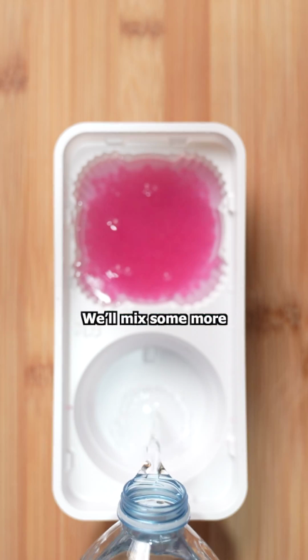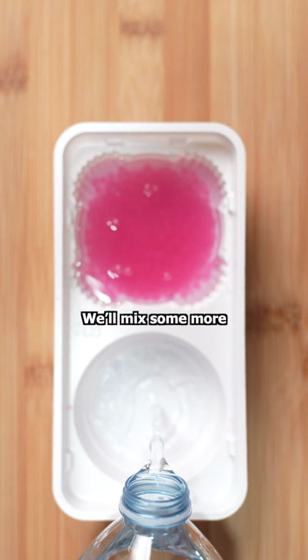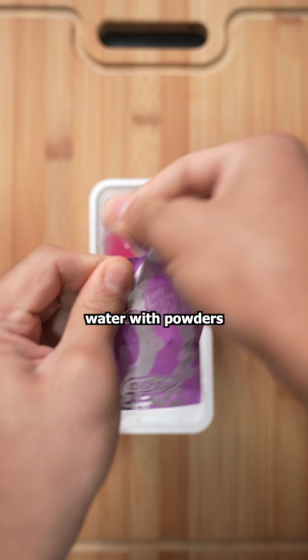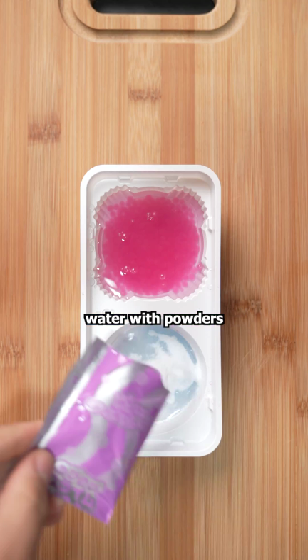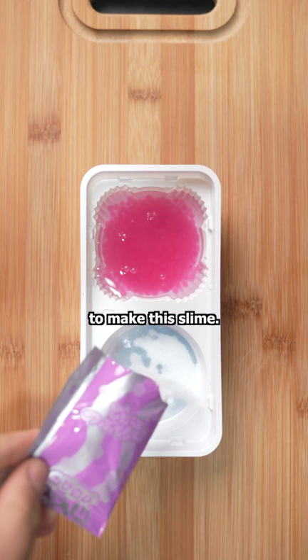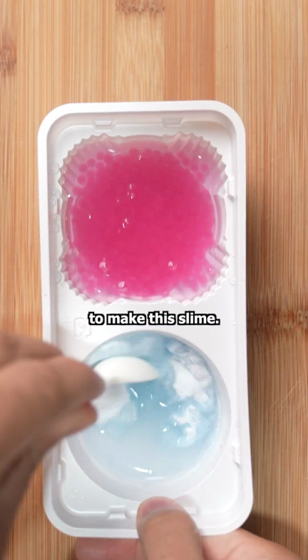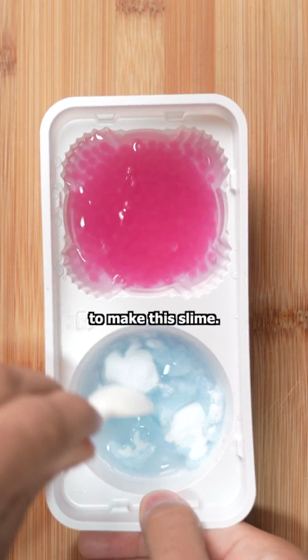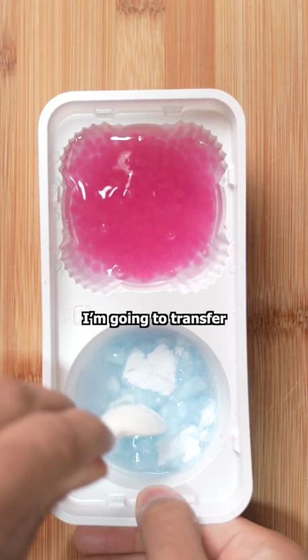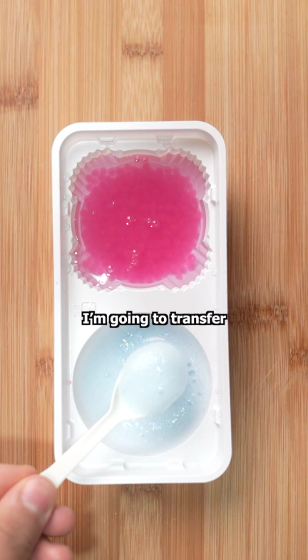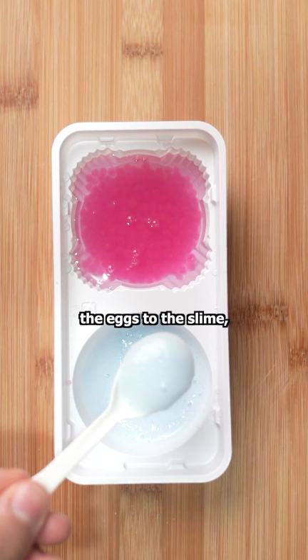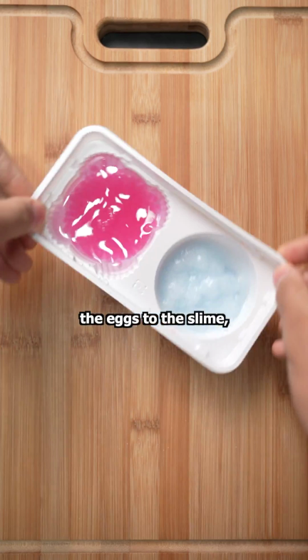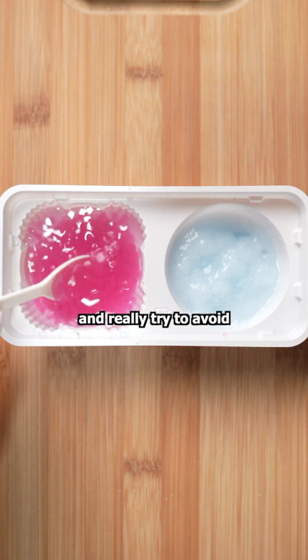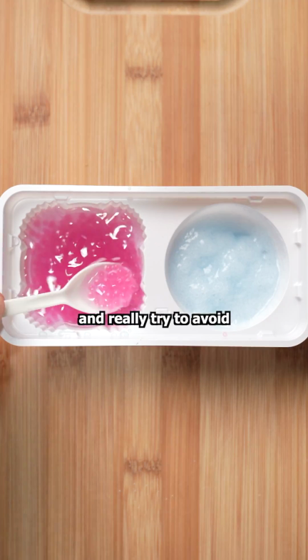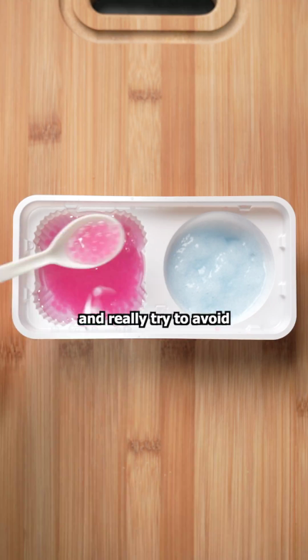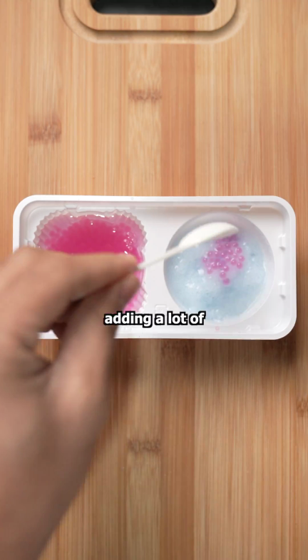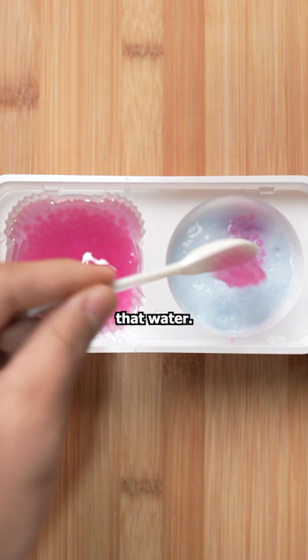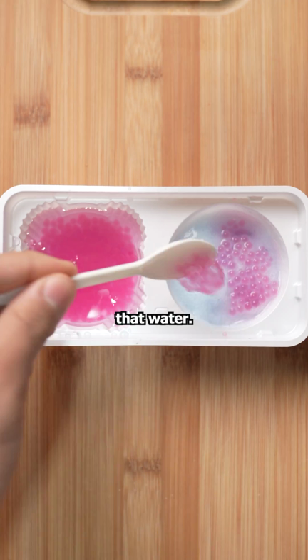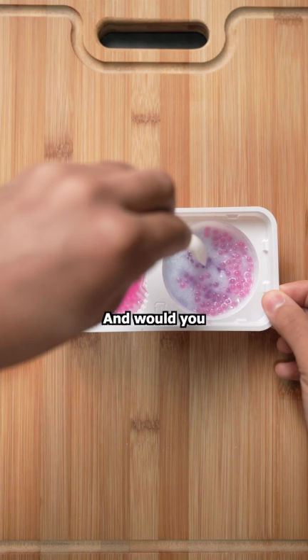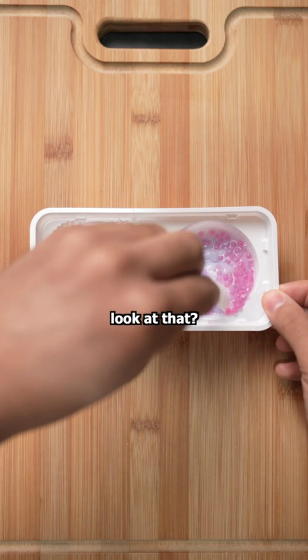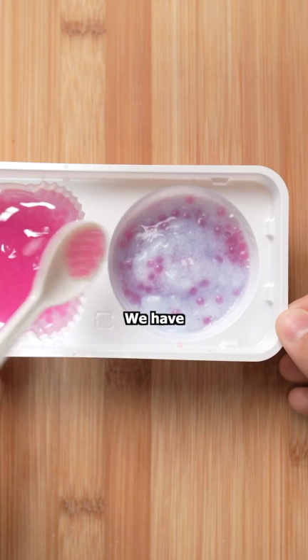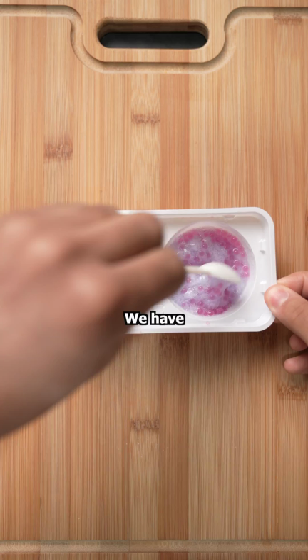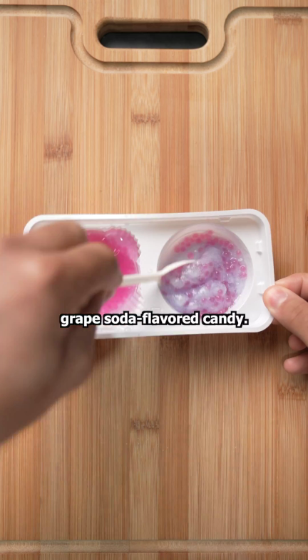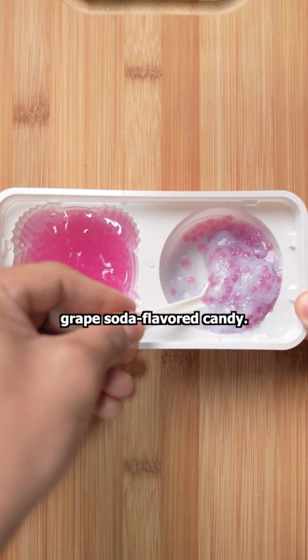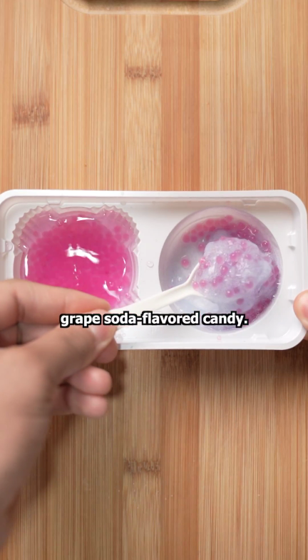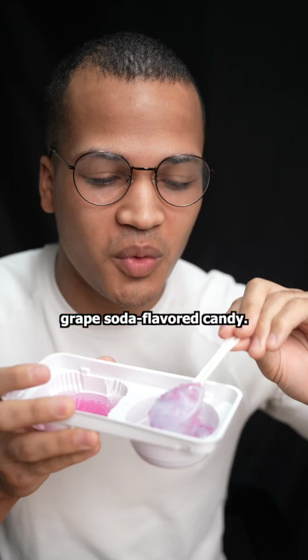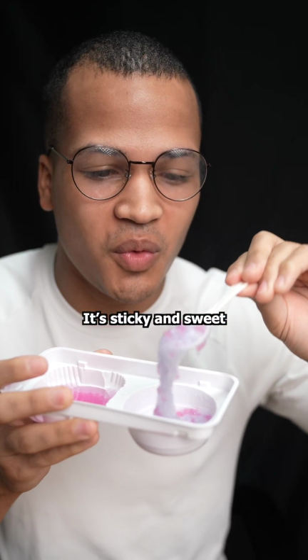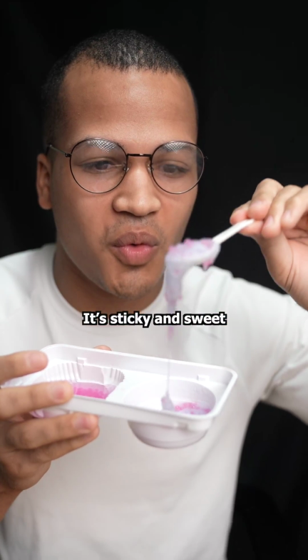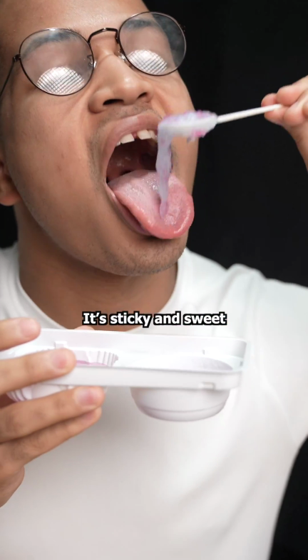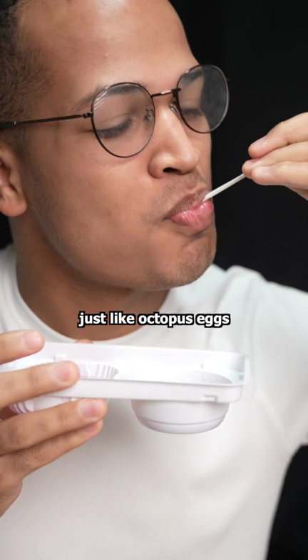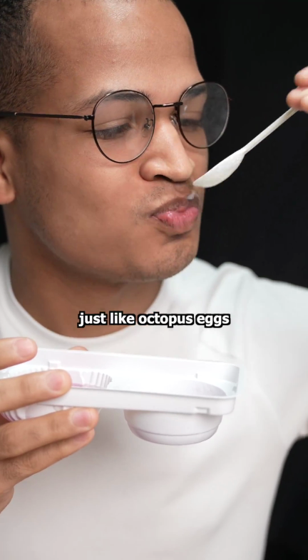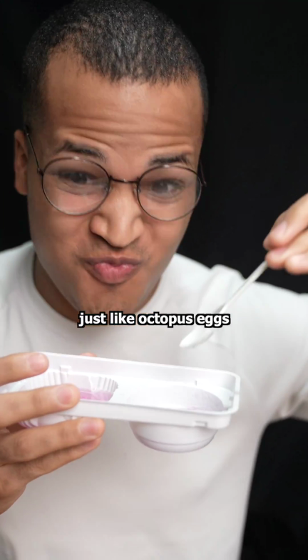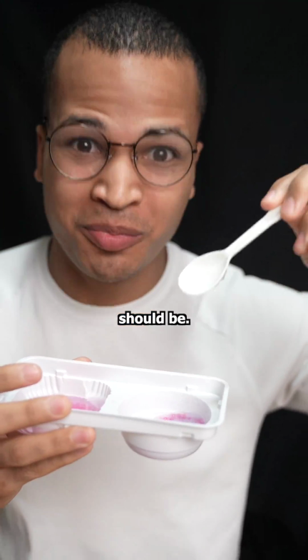We'll mix some more water with the powders to make the slime. I'm gonna transfer the eggs to the slime and really try to avoid adding a lot of that water. And would you look at that? We have grape soda flavored candy. It's sticky and sweet, just like octopus eggs should be.